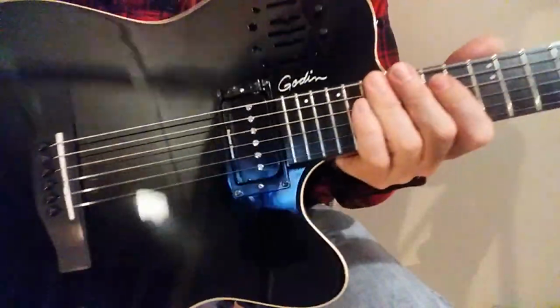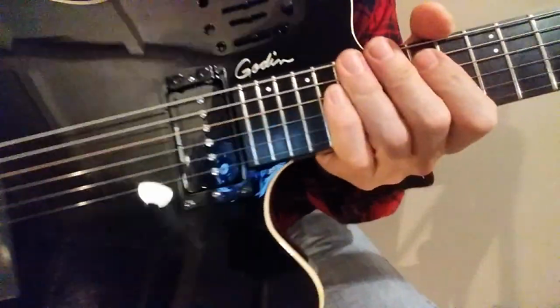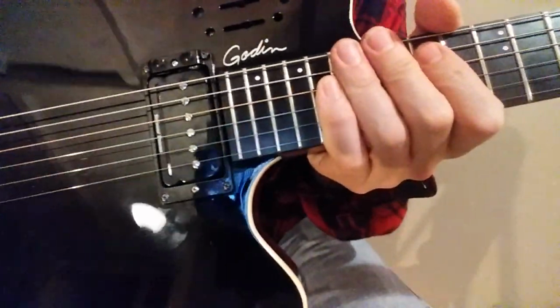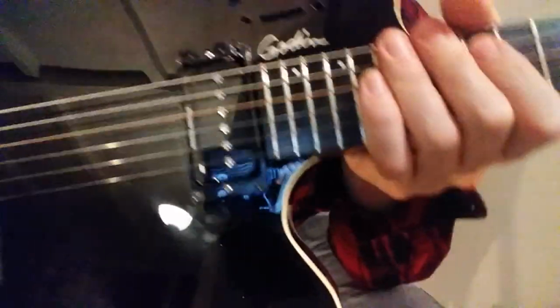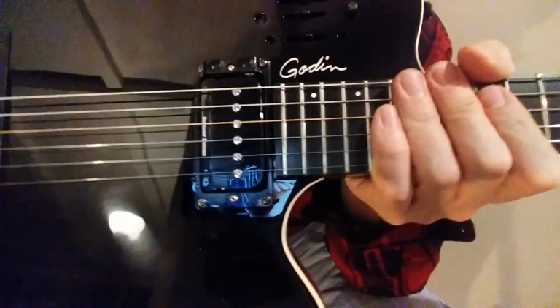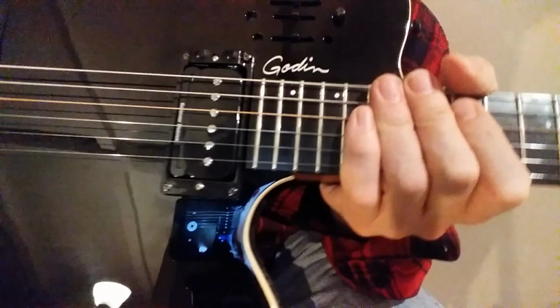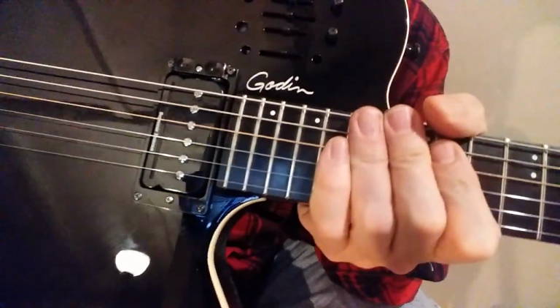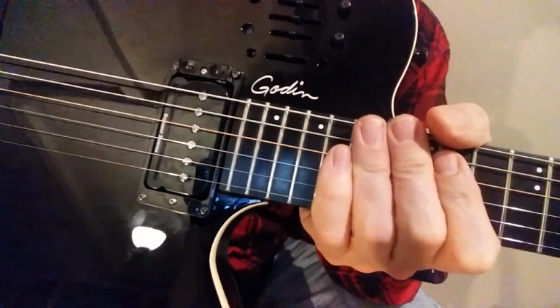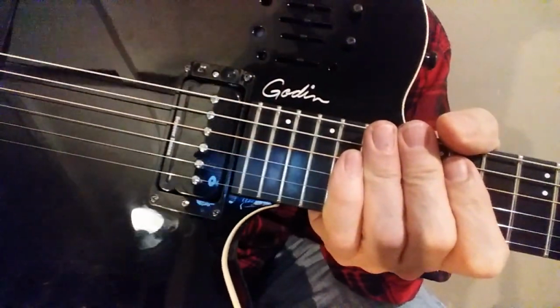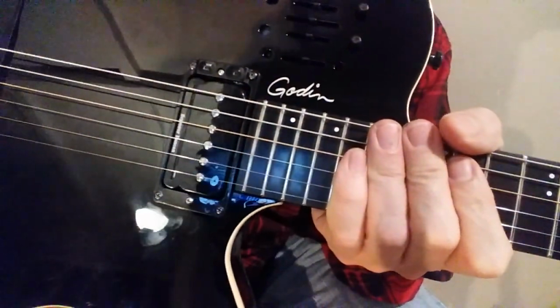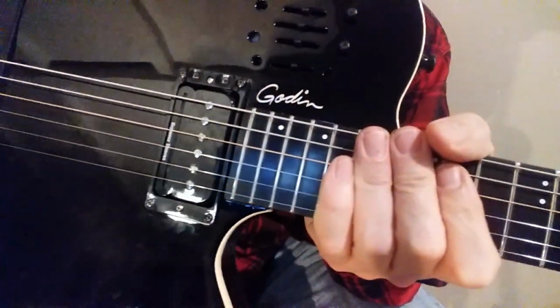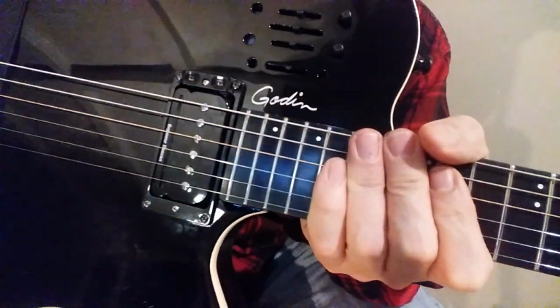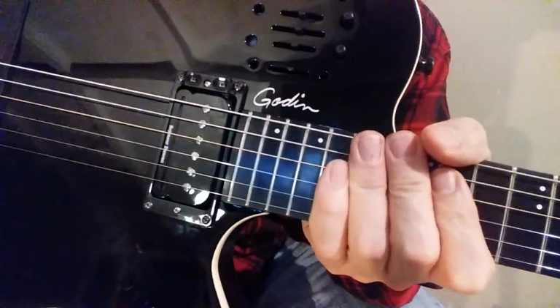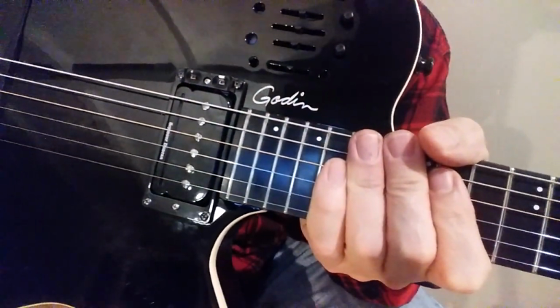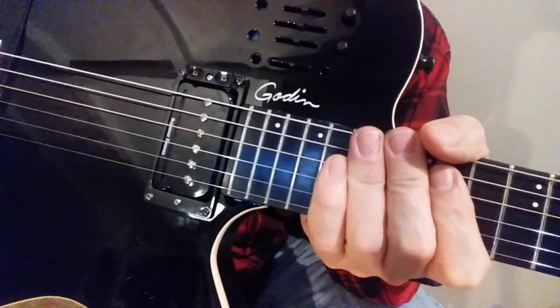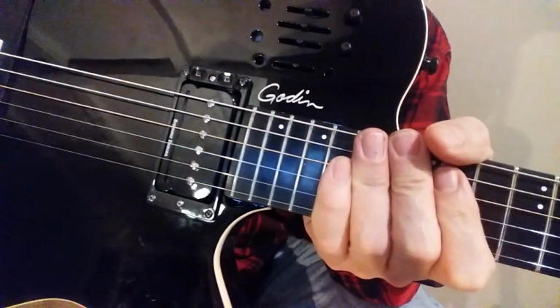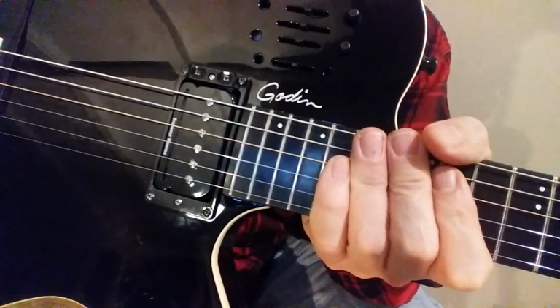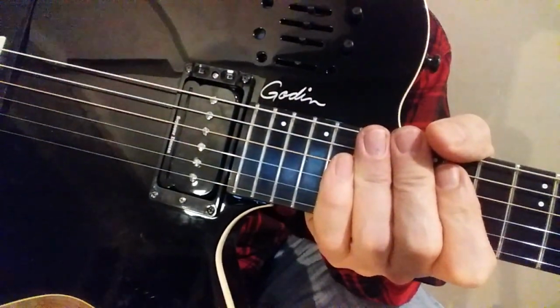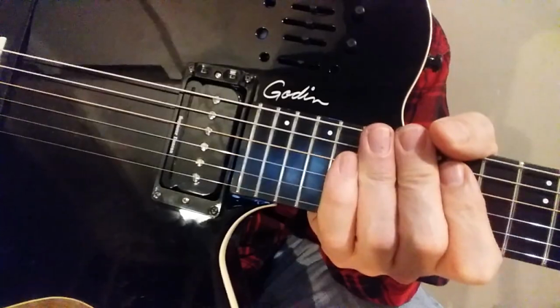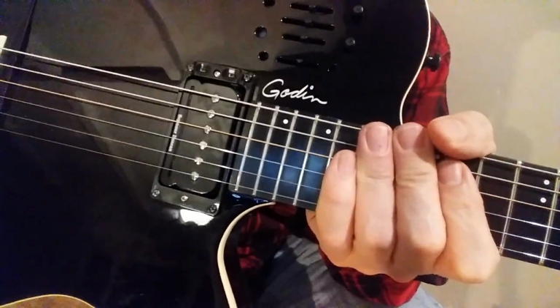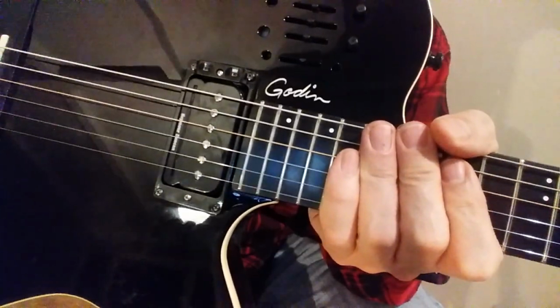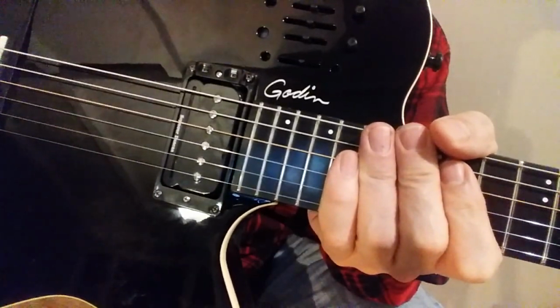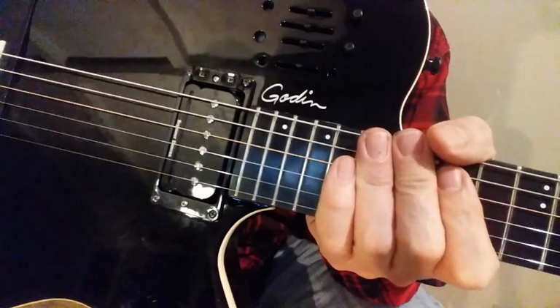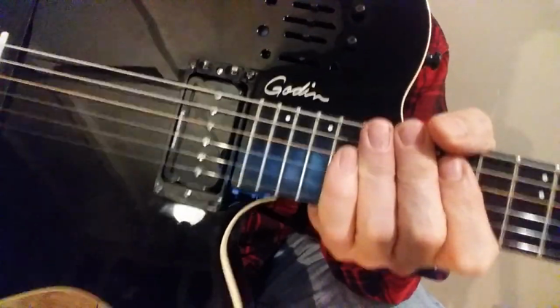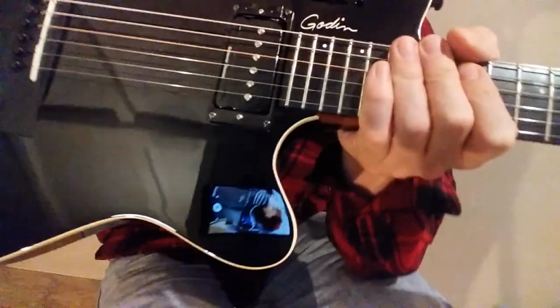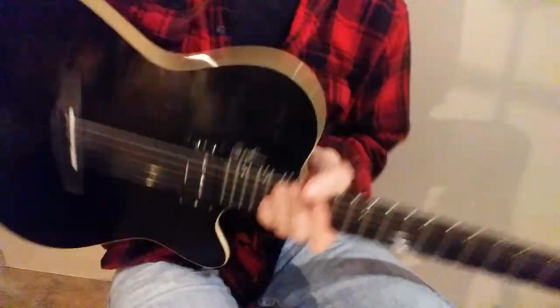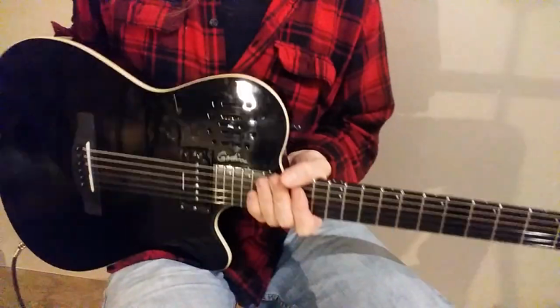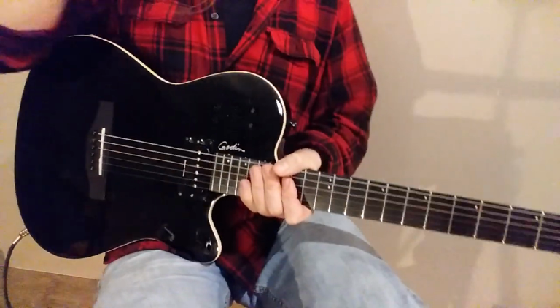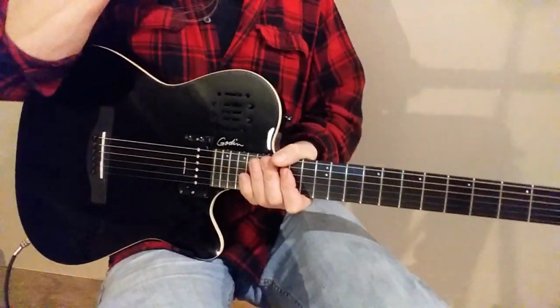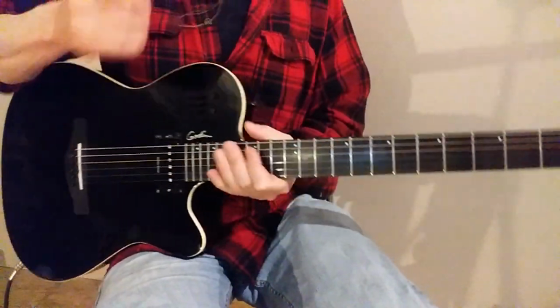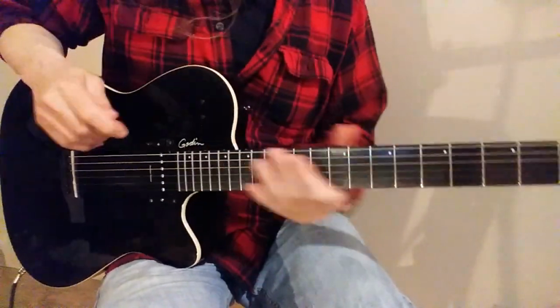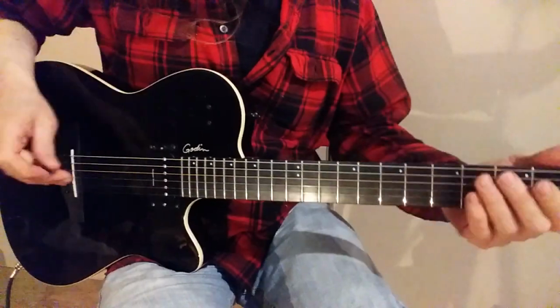So this pickup can sound like a single coil. It can sound like a P90. And it can sound like a humbucker in series or parallel. So let's try out the single coil first.